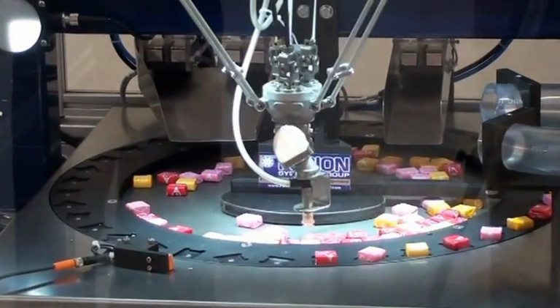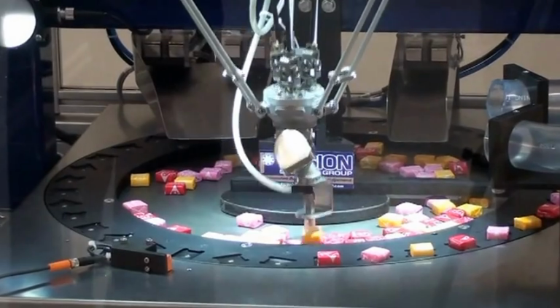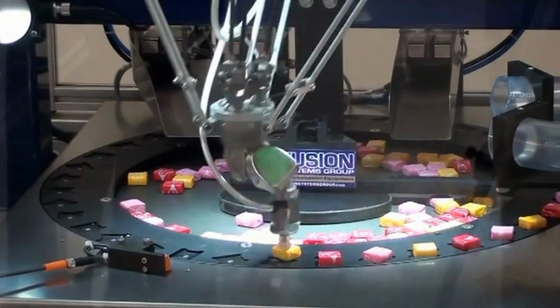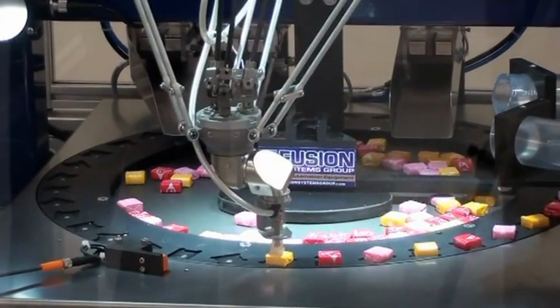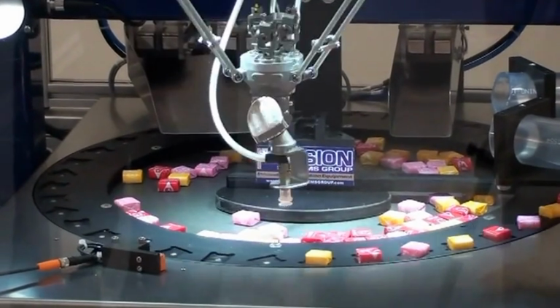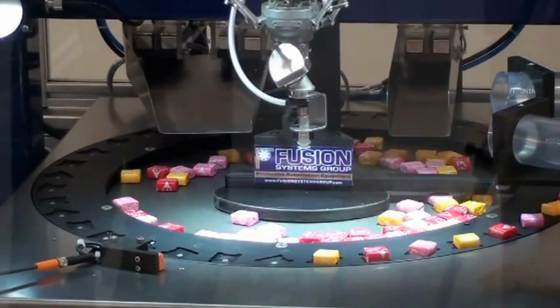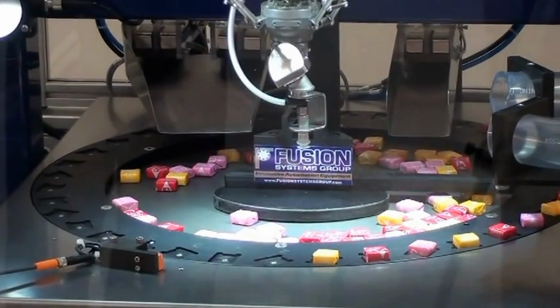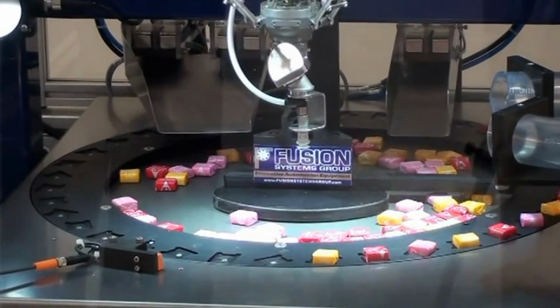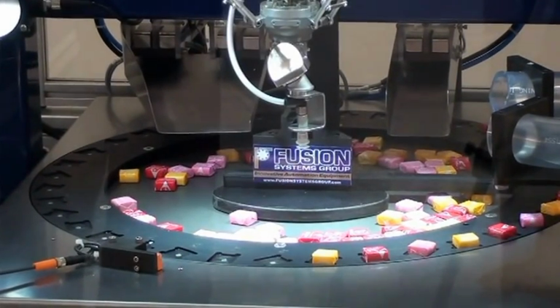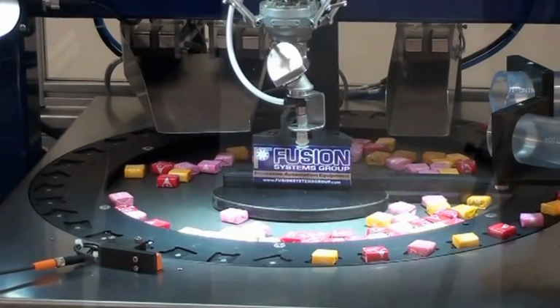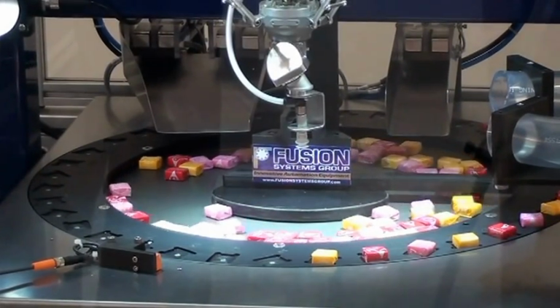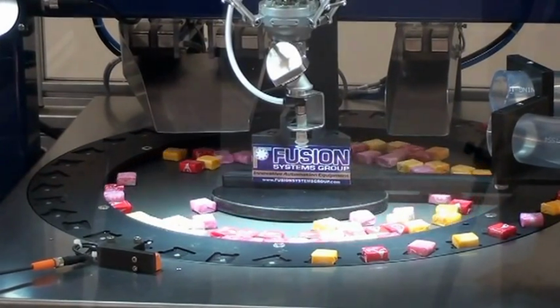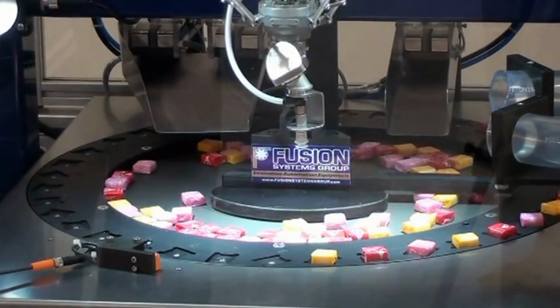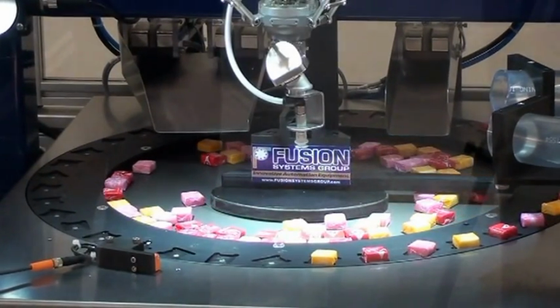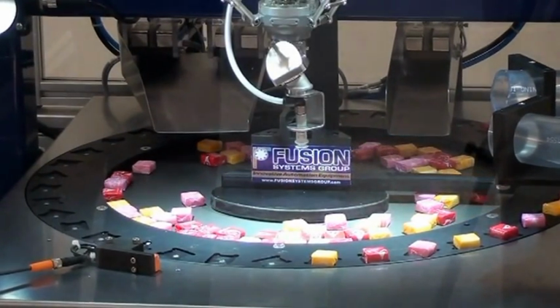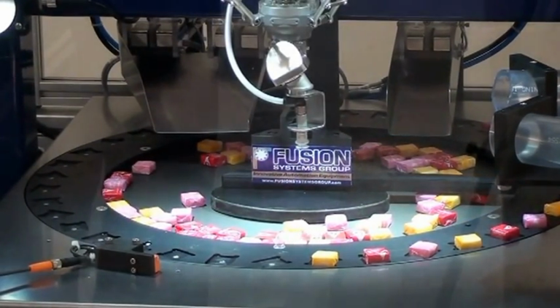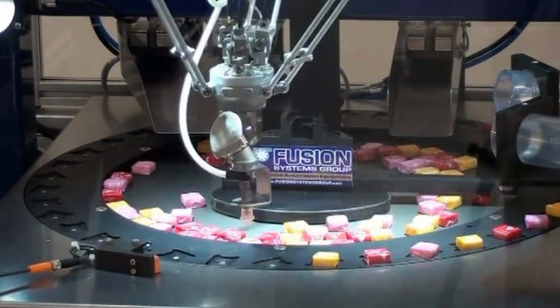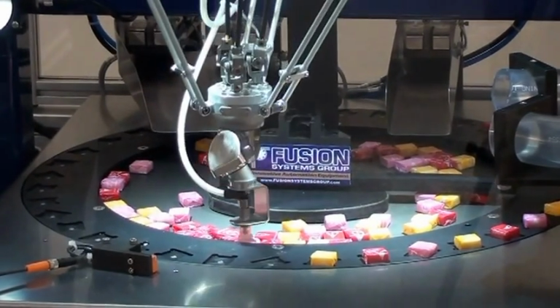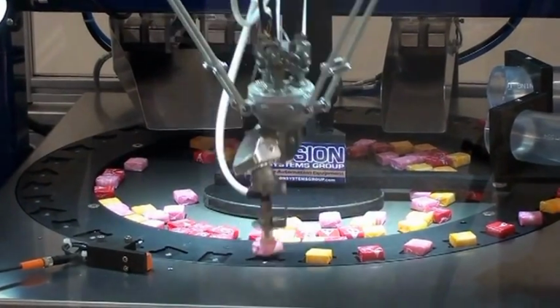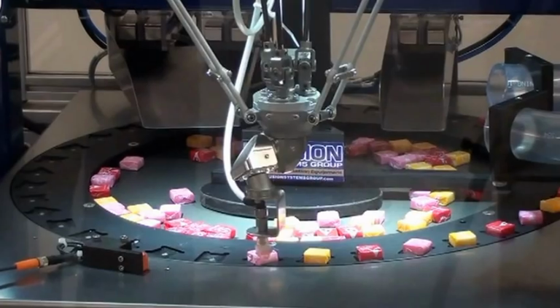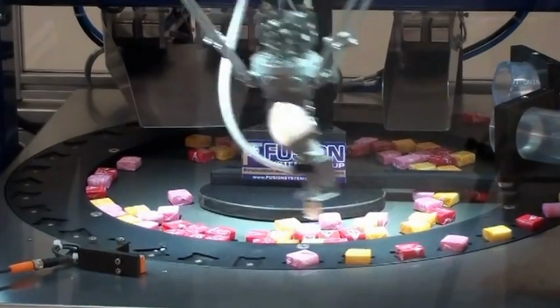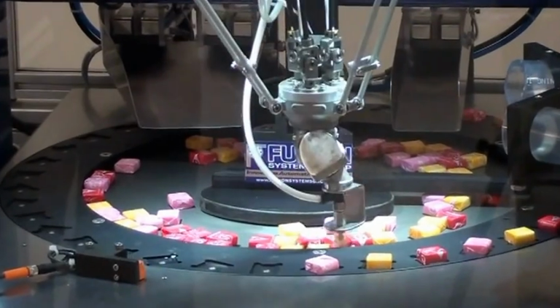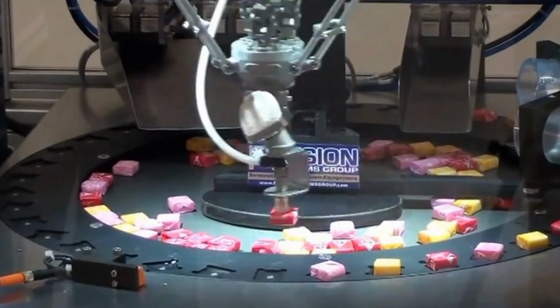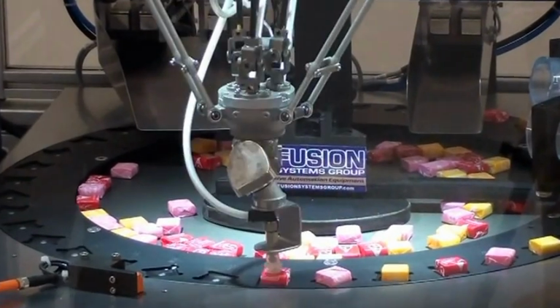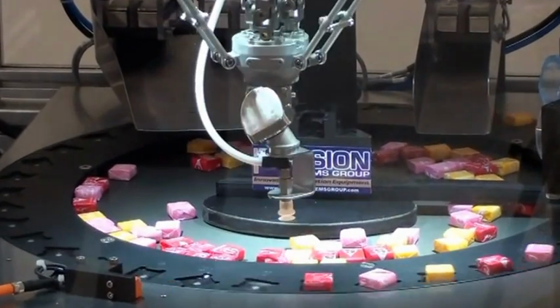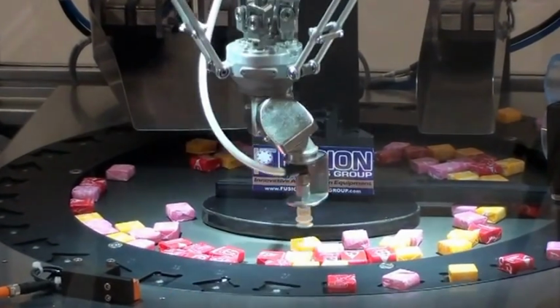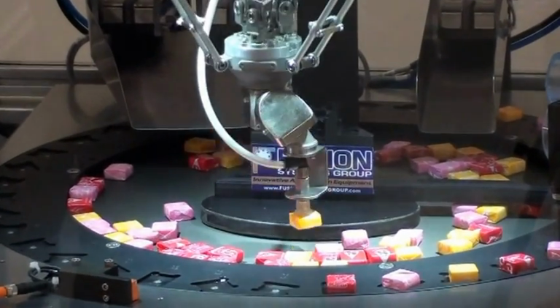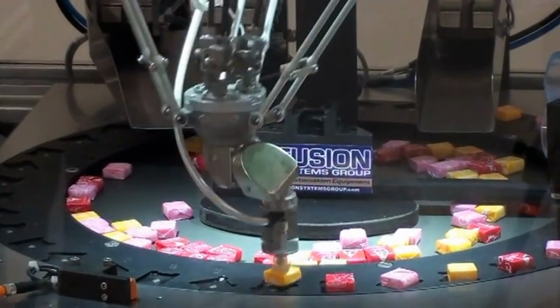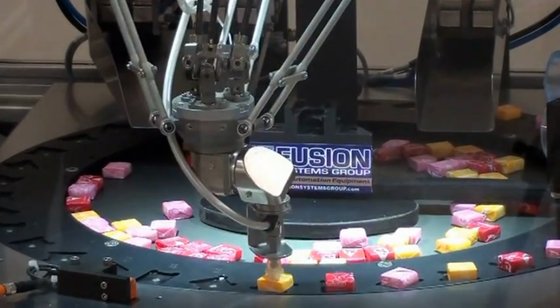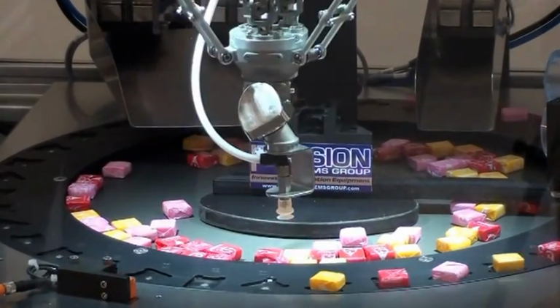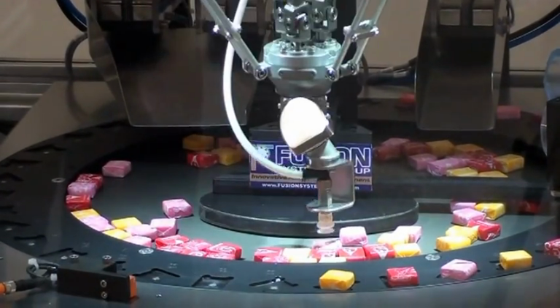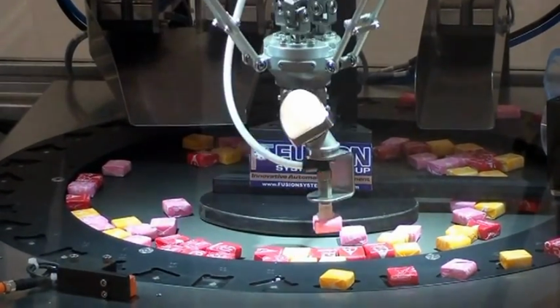You'll notice there's a pattern of red, pink, yellow, red, pink, yellow. And basically we'll stack as long as there's a candy within reach.